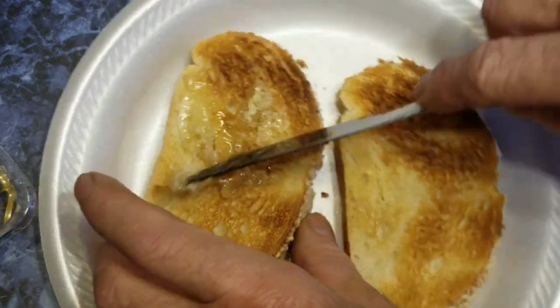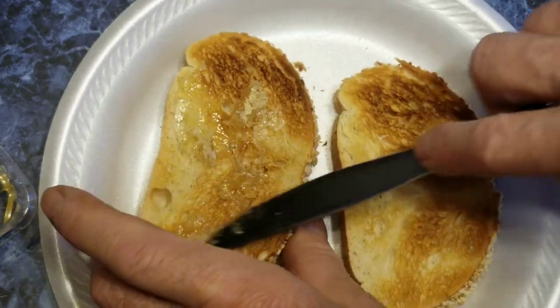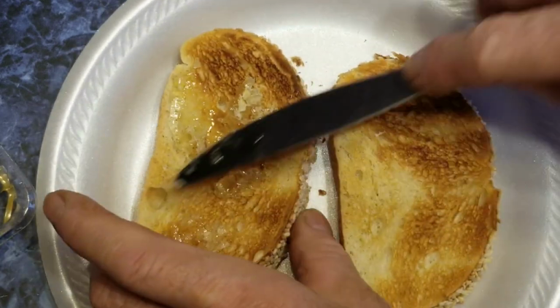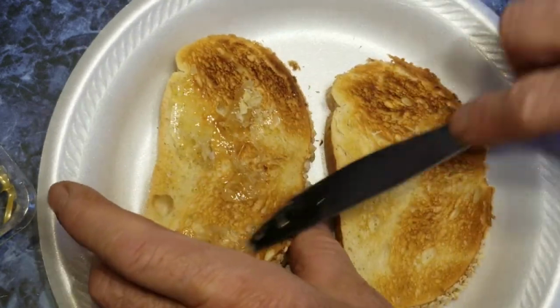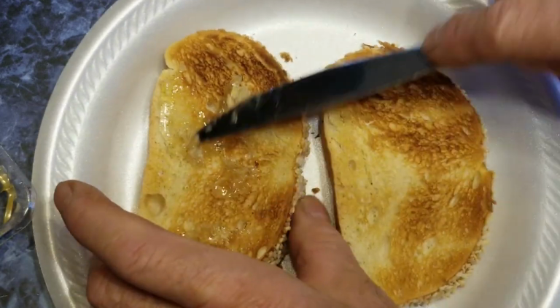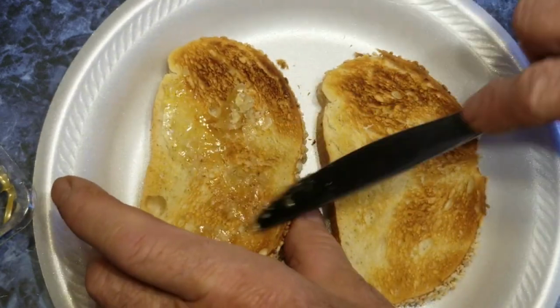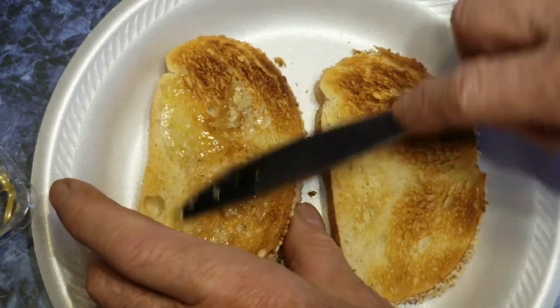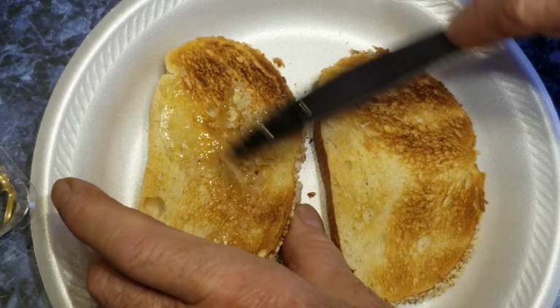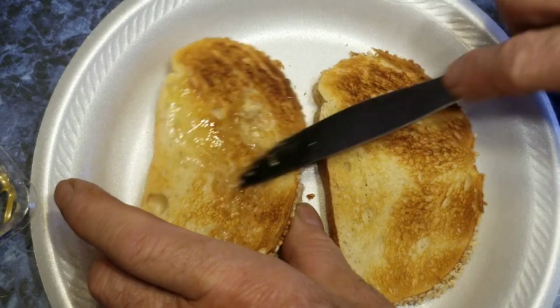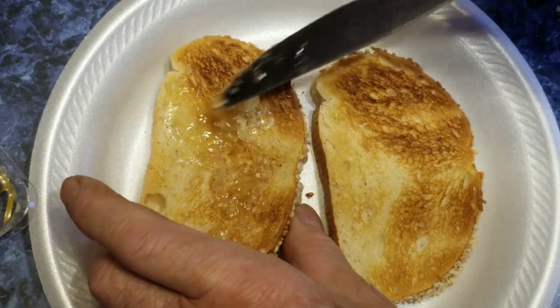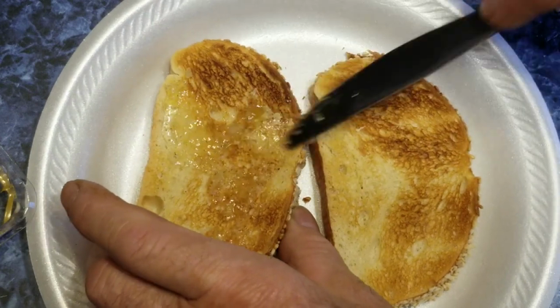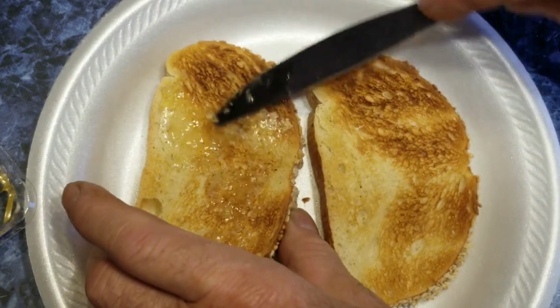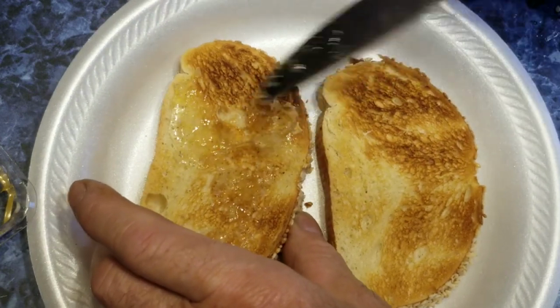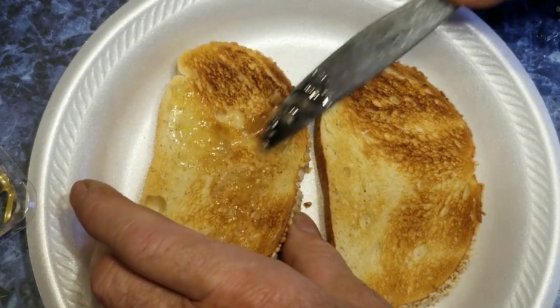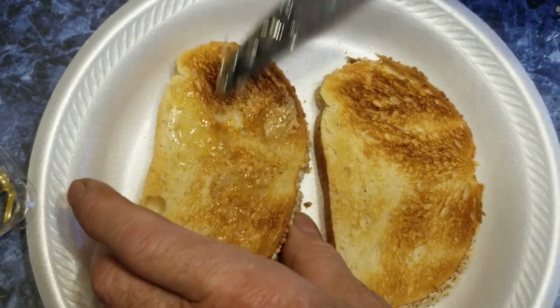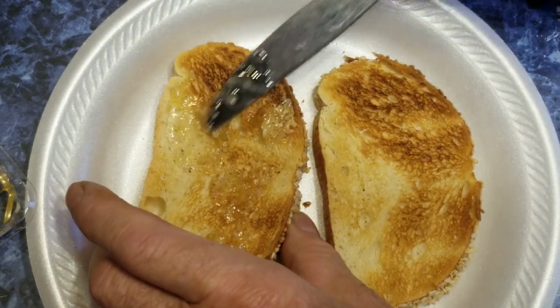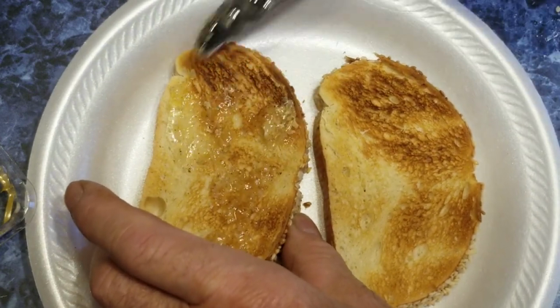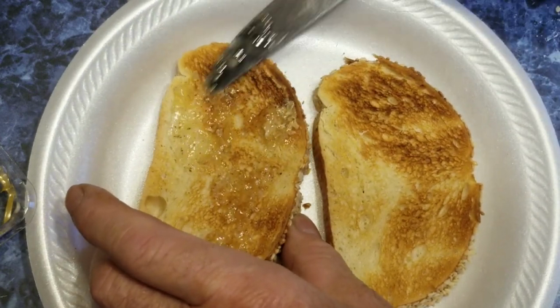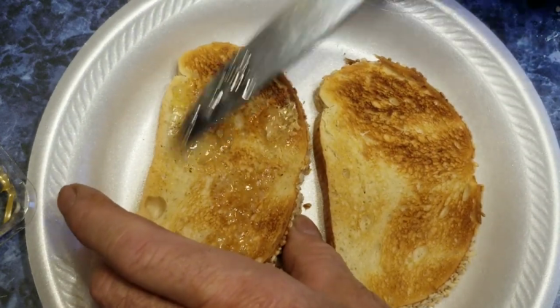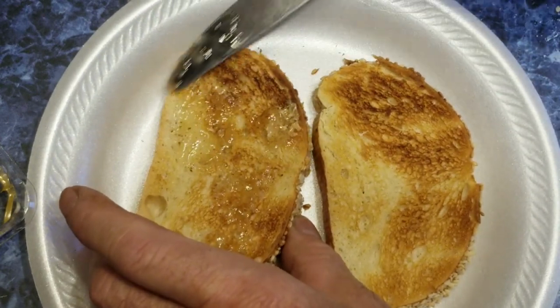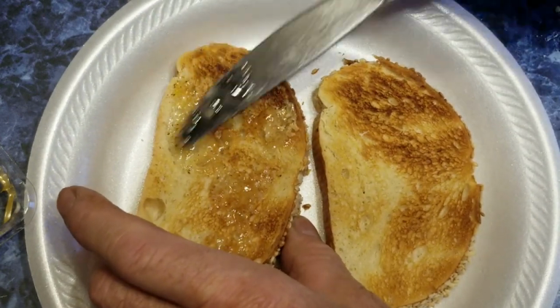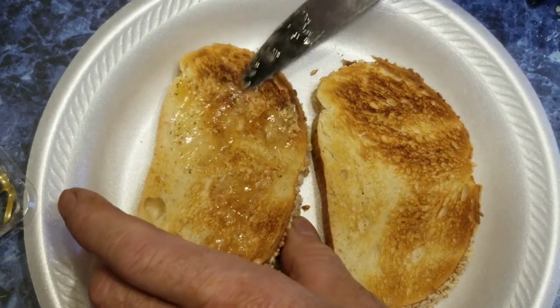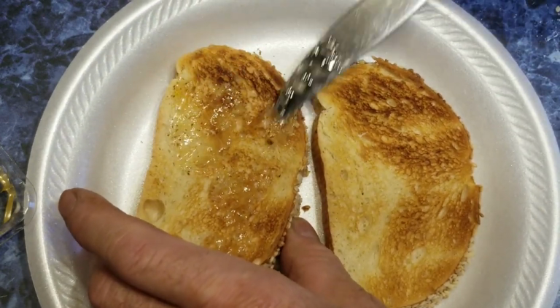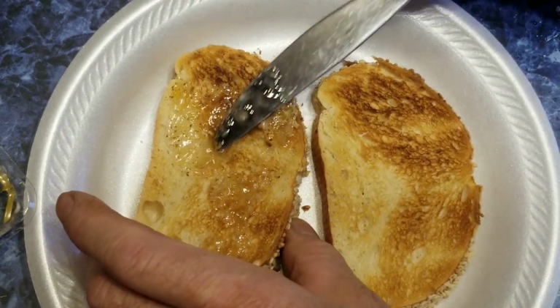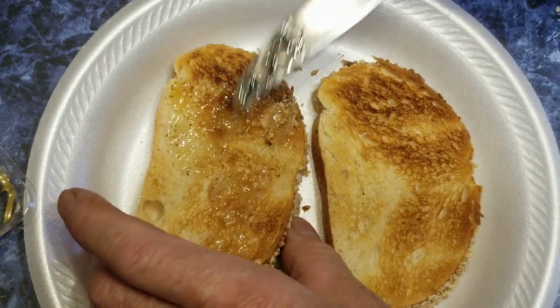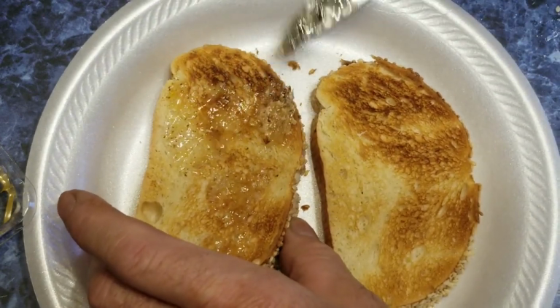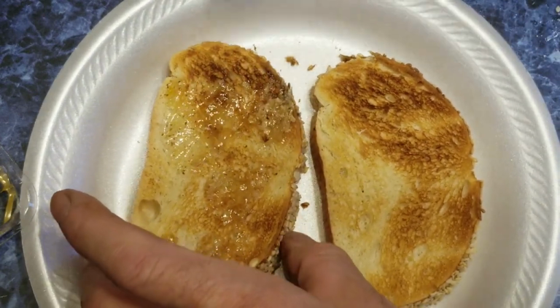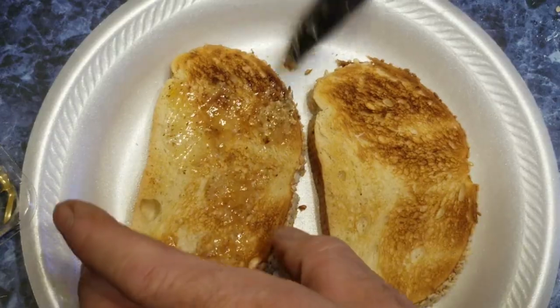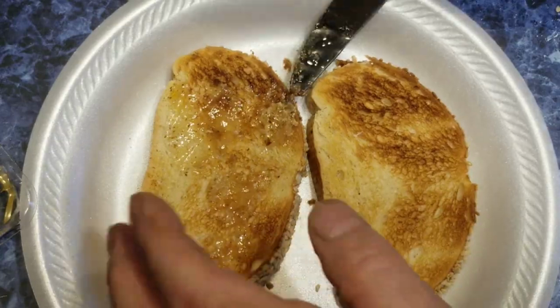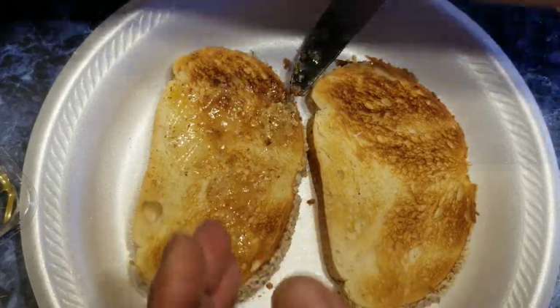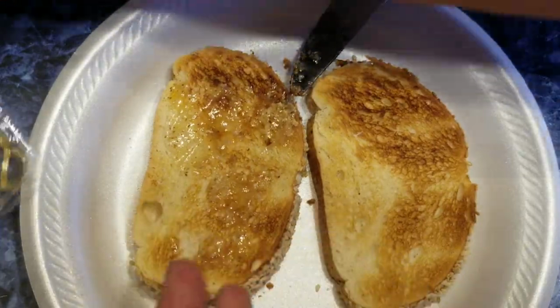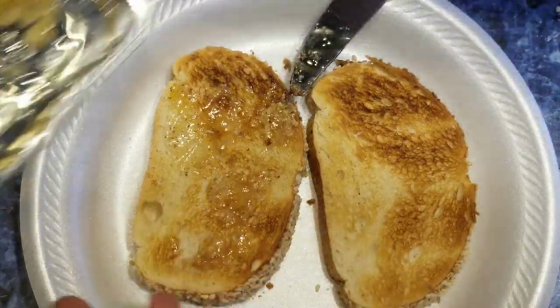Now I know what you're thinking. There's wax in there. Well, that's true. But there's nothing in wax that you can't consume. It's actually kind of good for you.